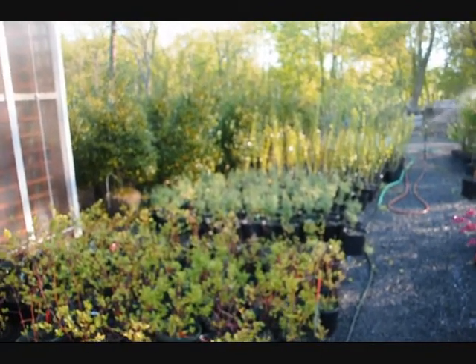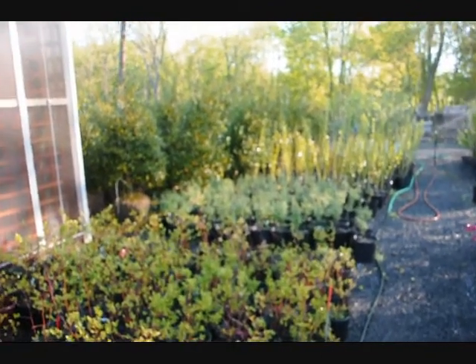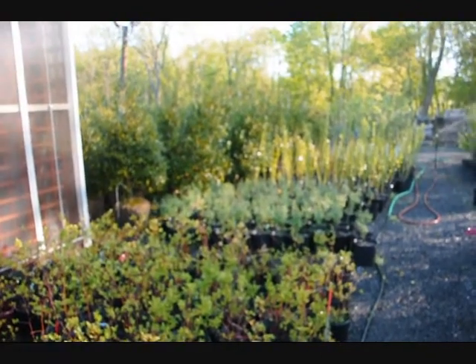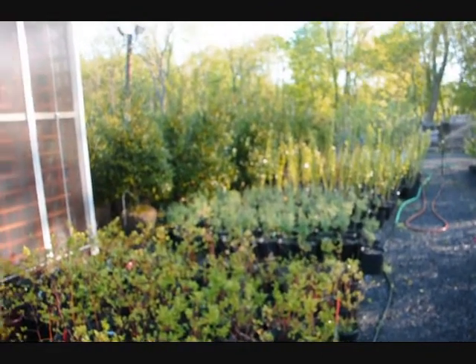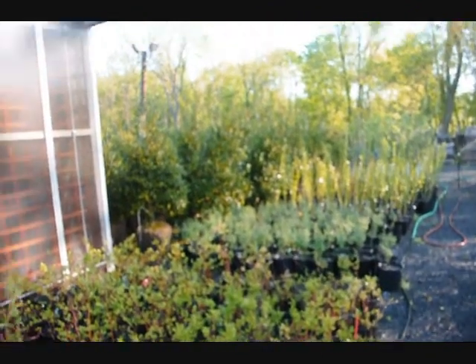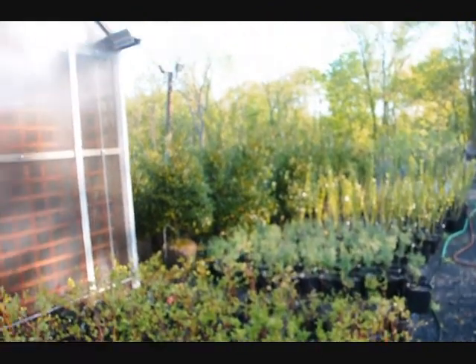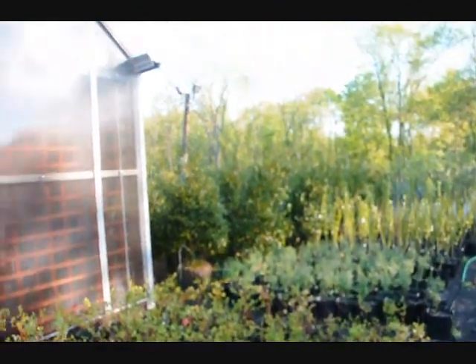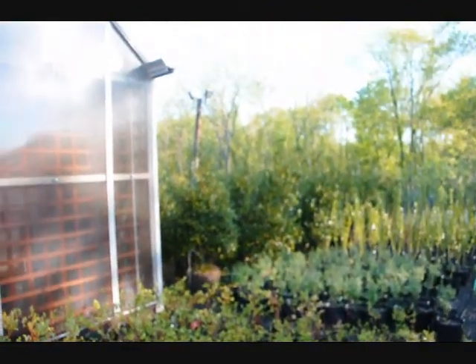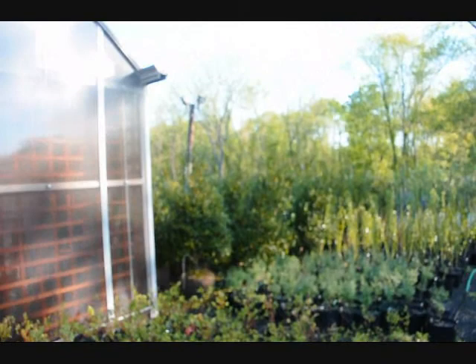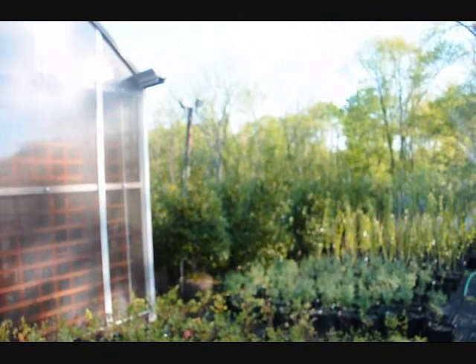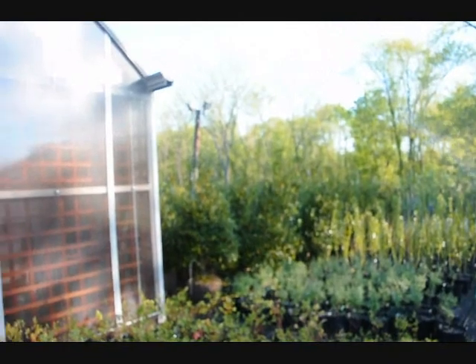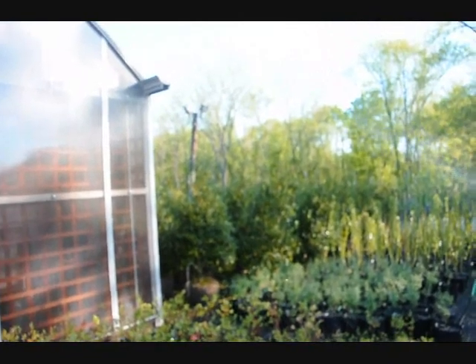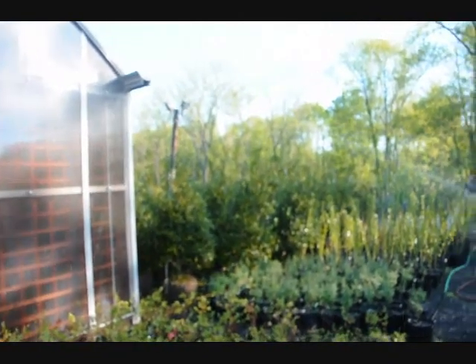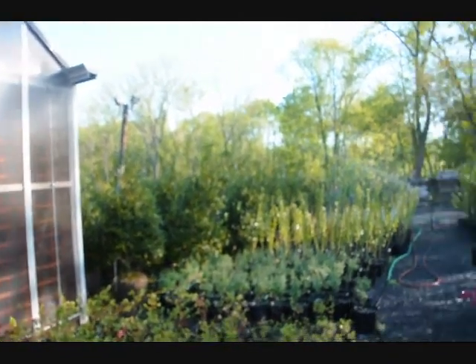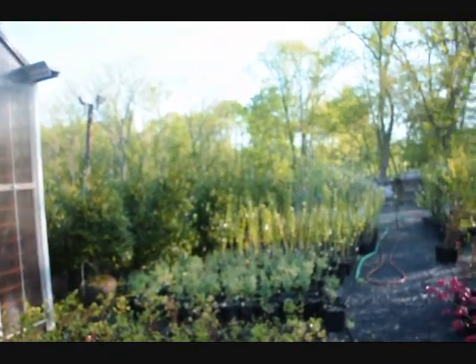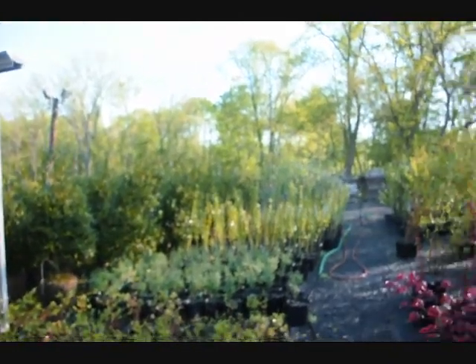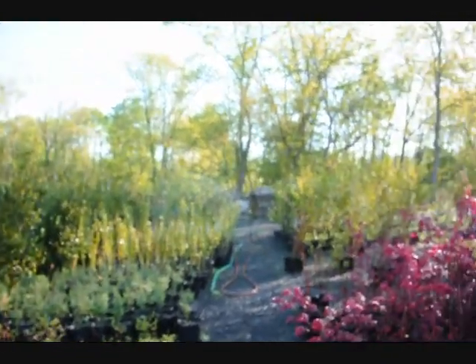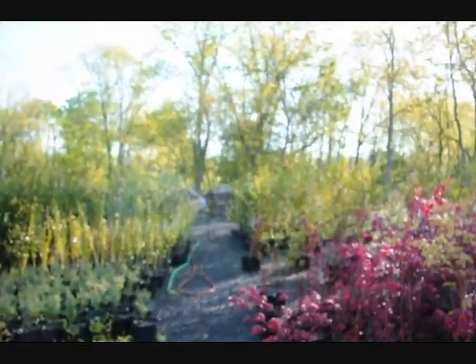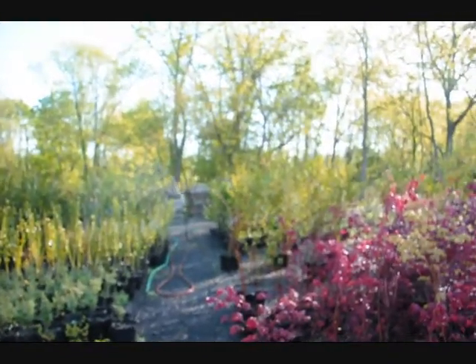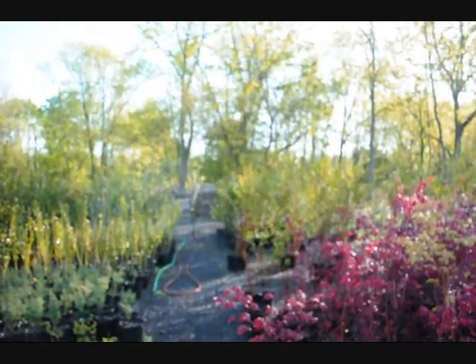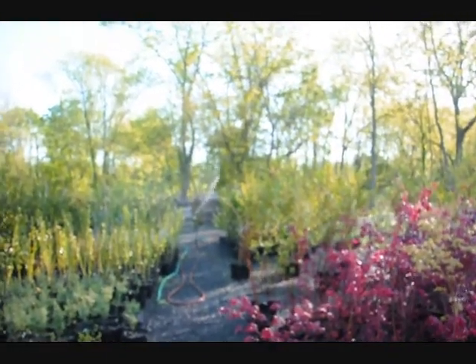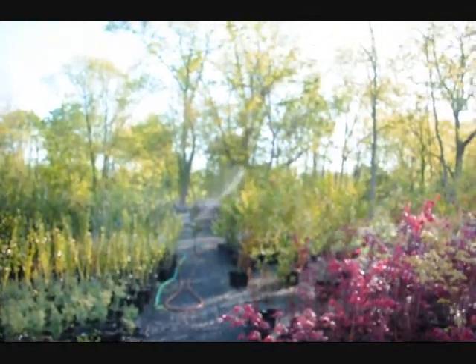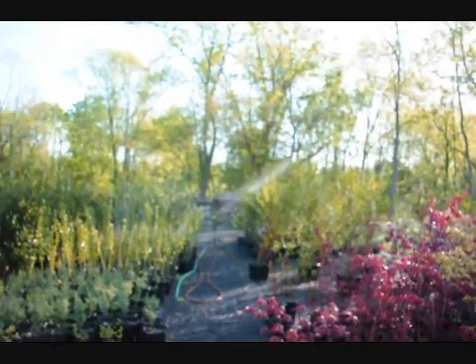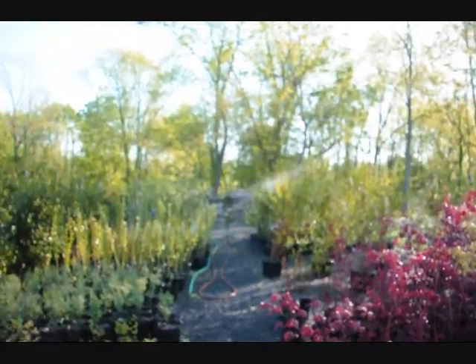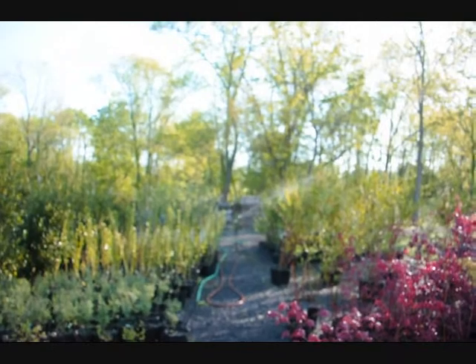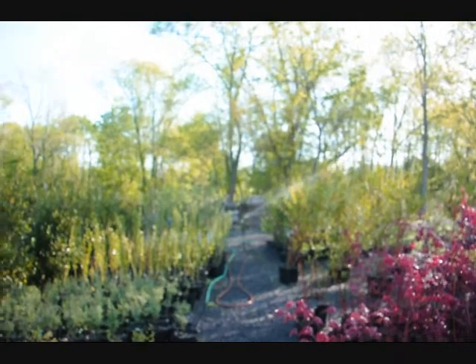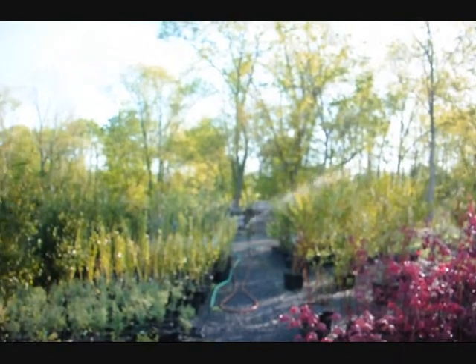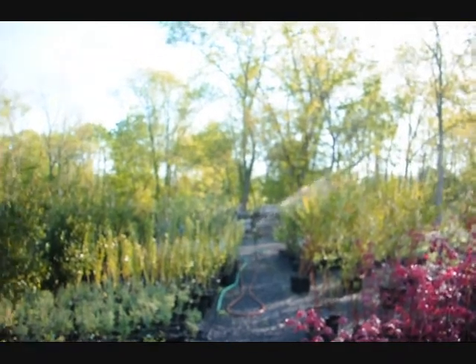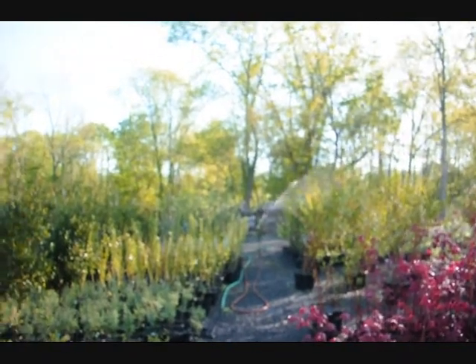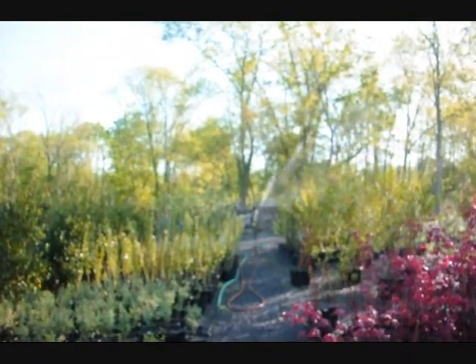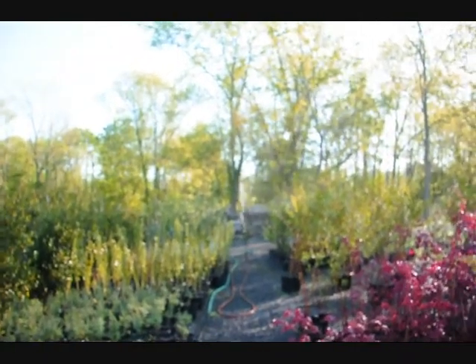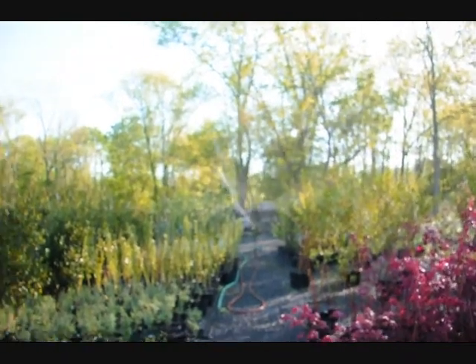We also have some larger hollies — these are Nellie Stevens hollies — and some larger forsythia. And way down by where the sprinklers are going, that's fruit trees.